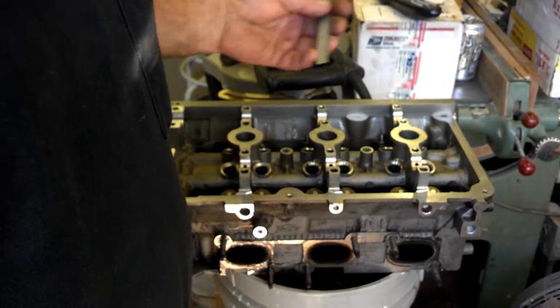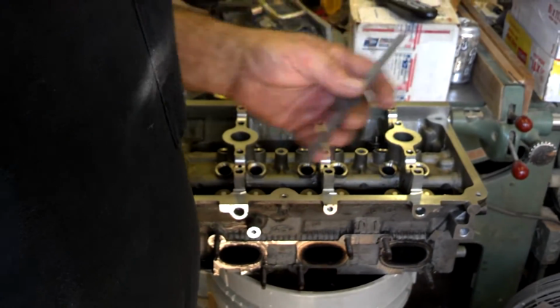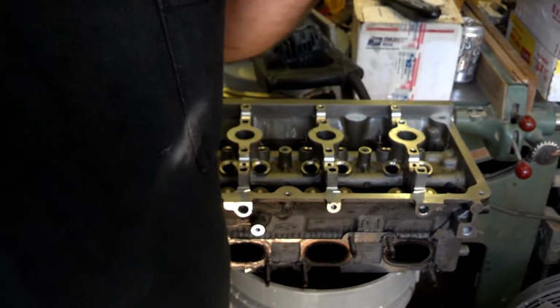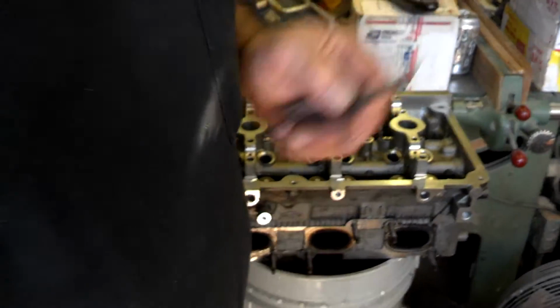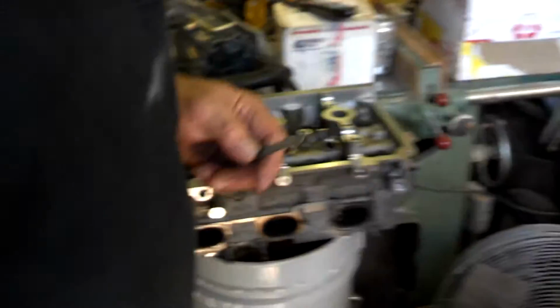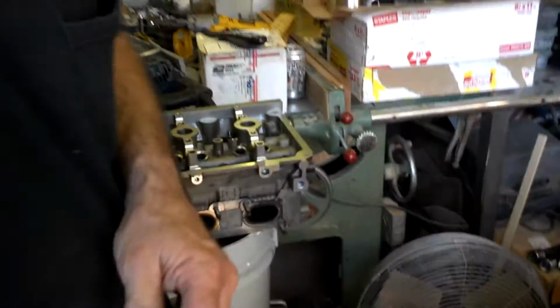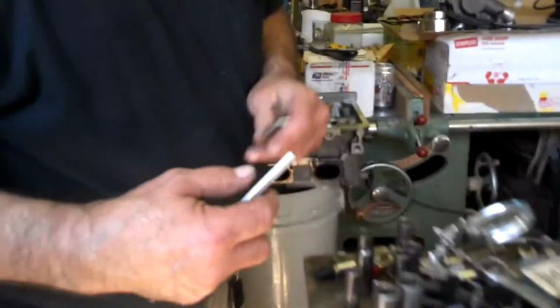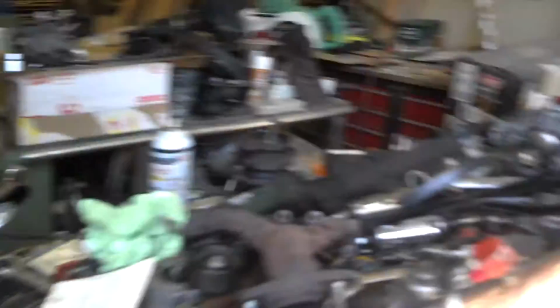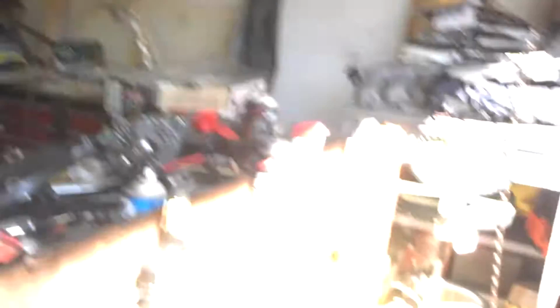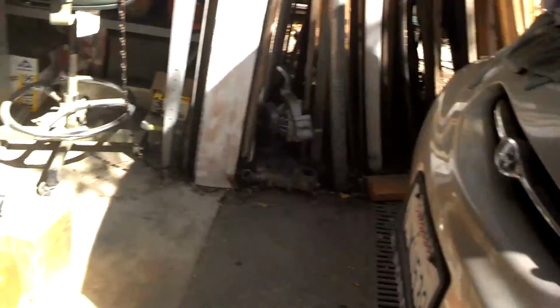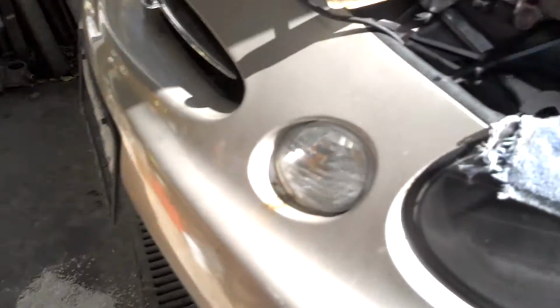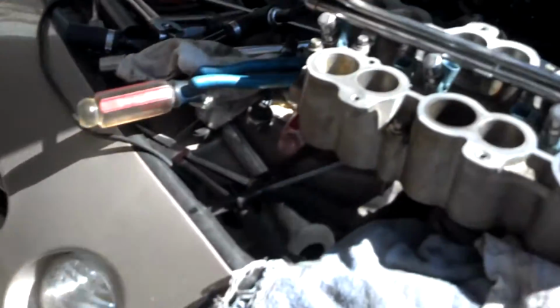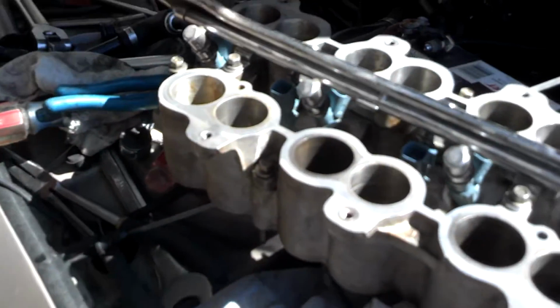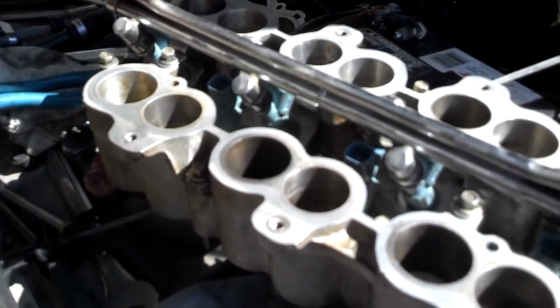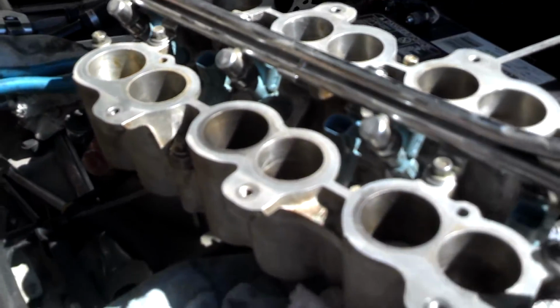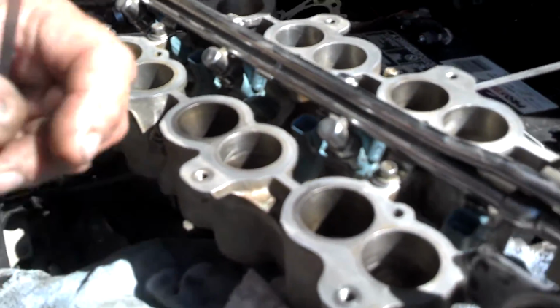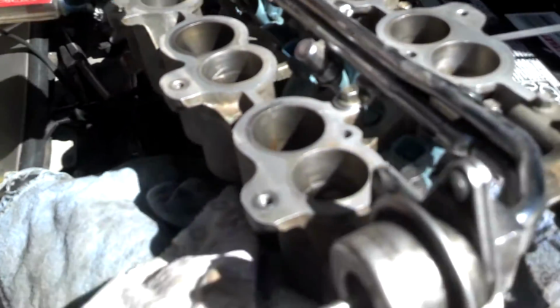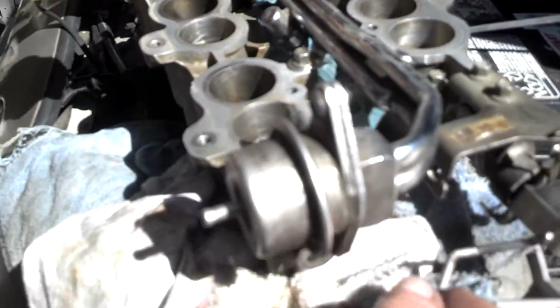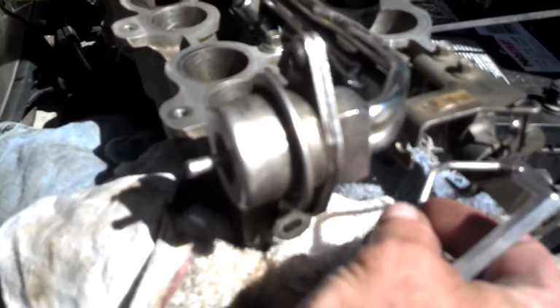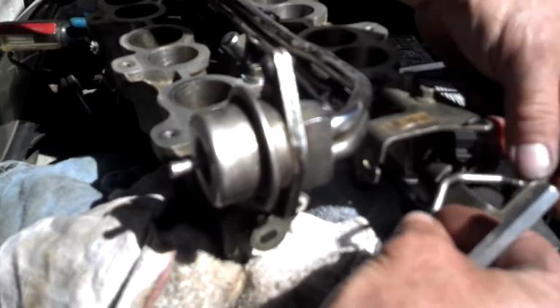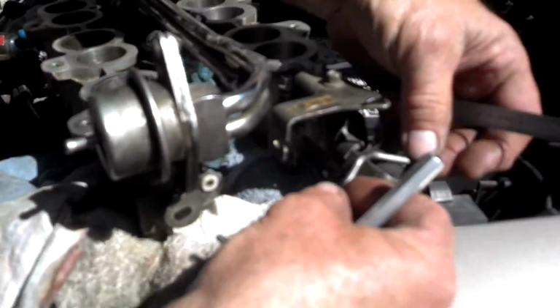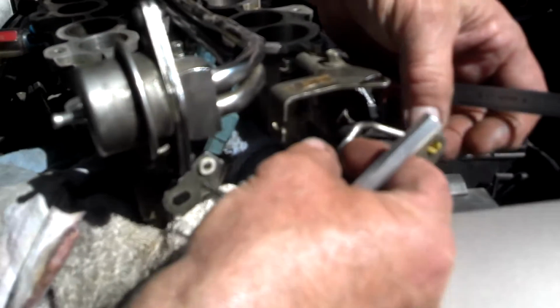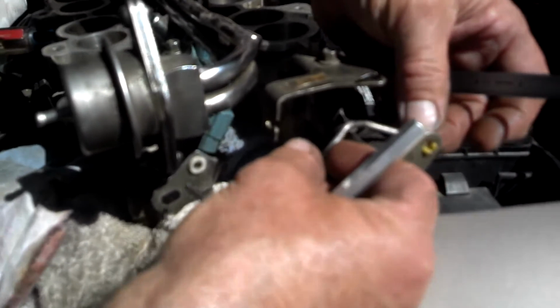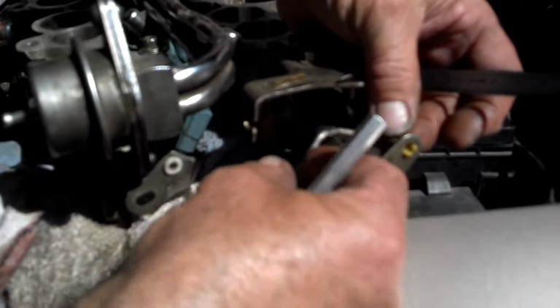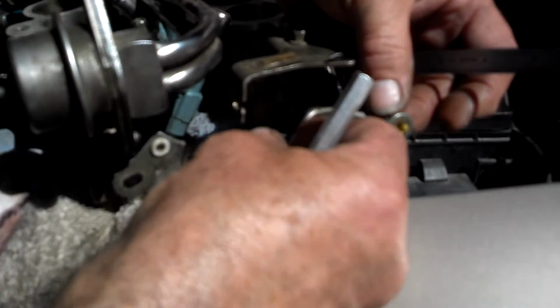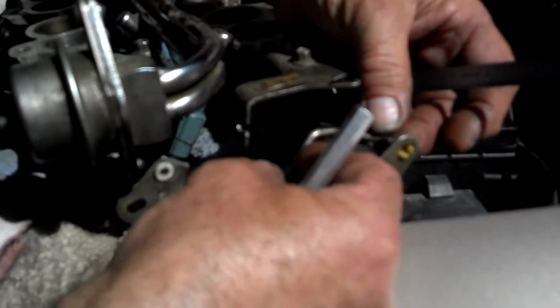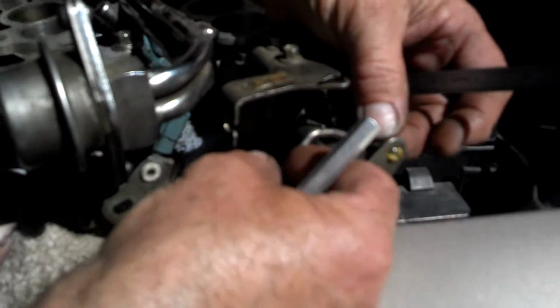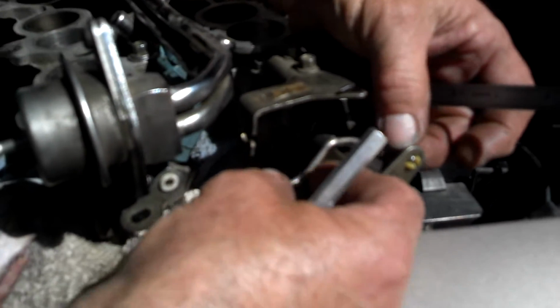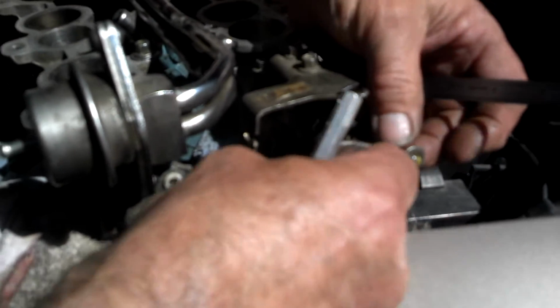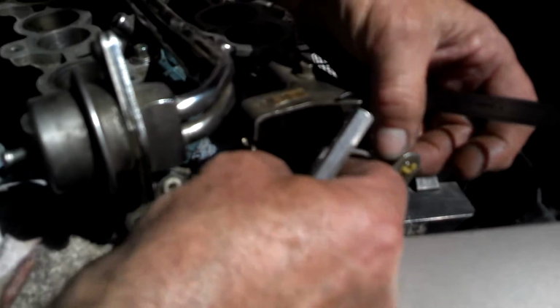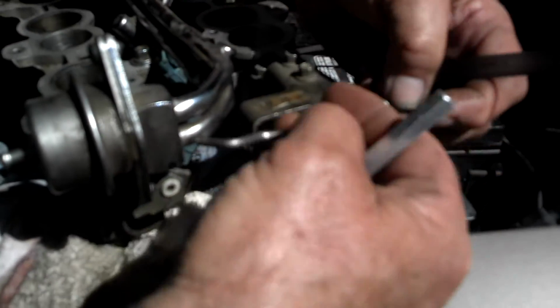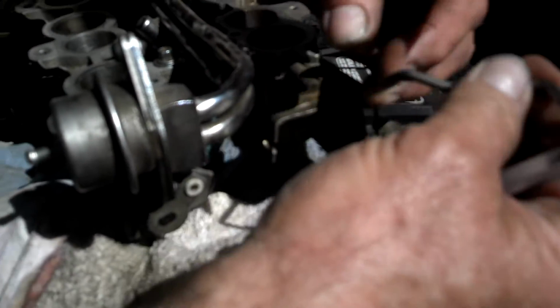So let's go back over to the intake. When the car came in, I noticed that this piece of linkage was missing. It connects the front butterfly to the rear butterfly, and it's missing.